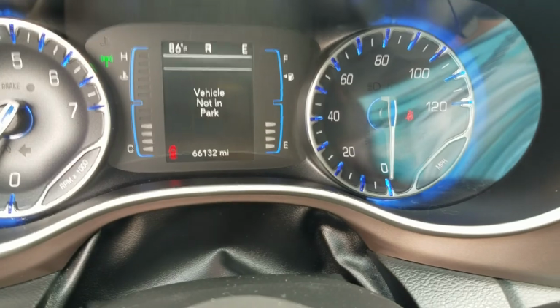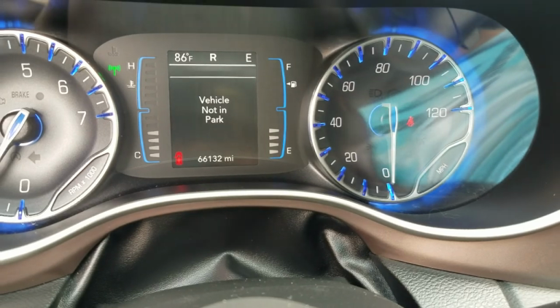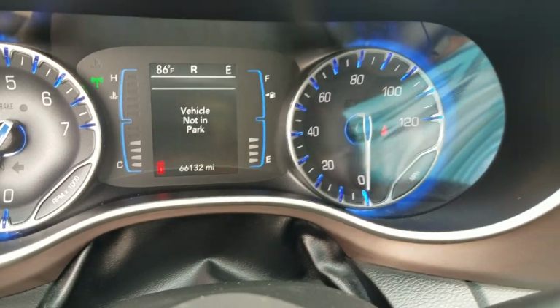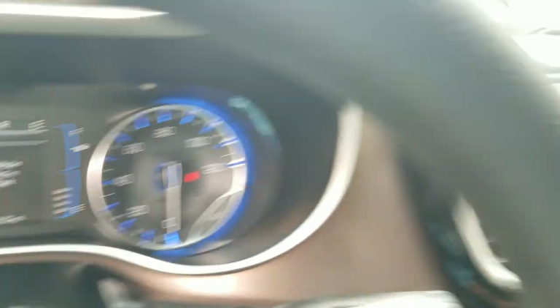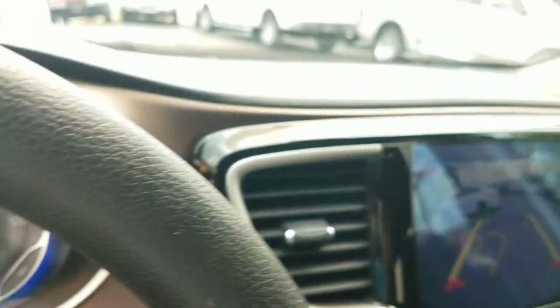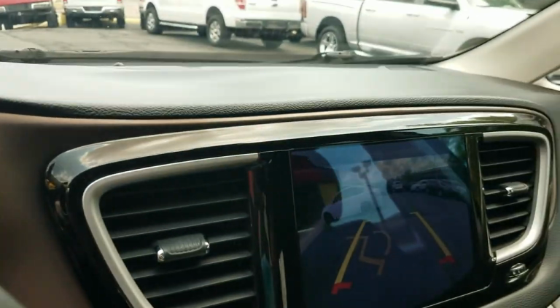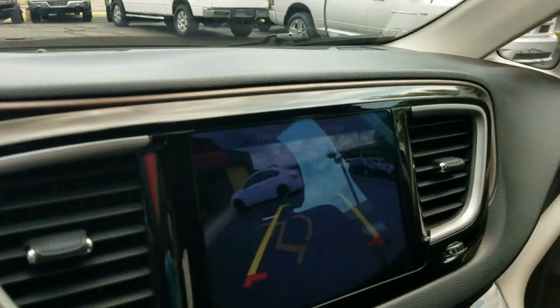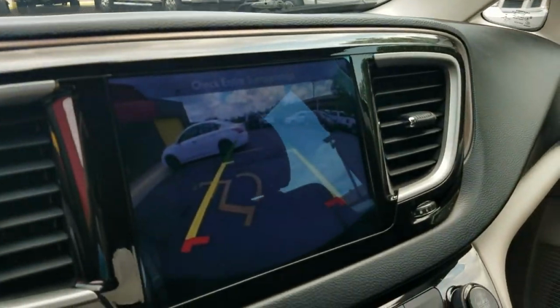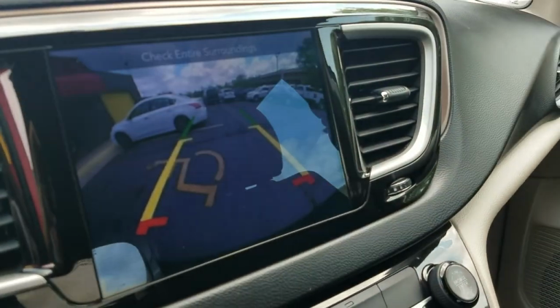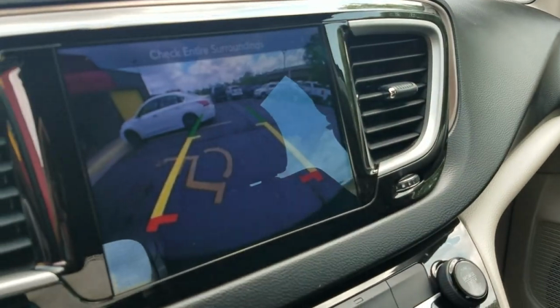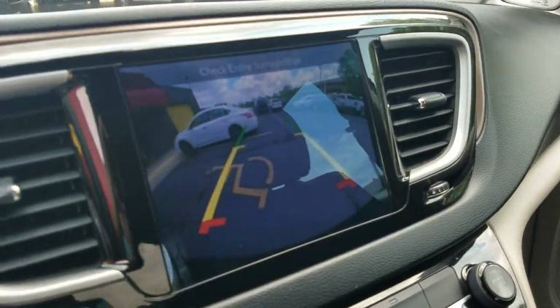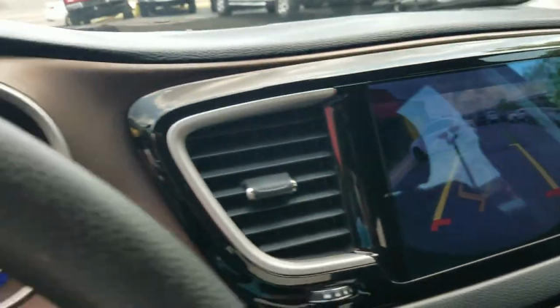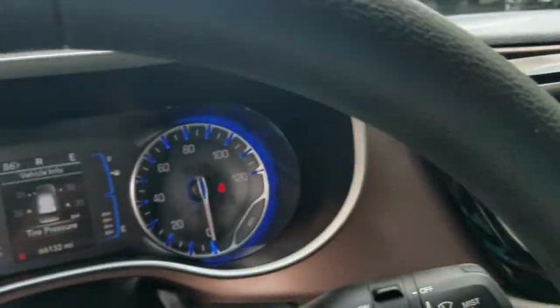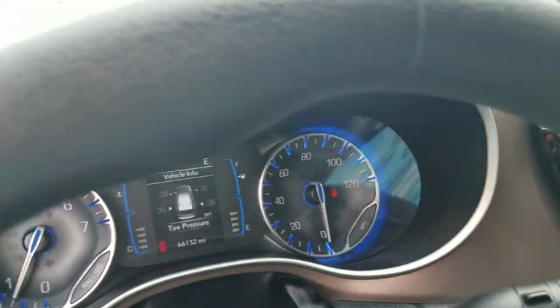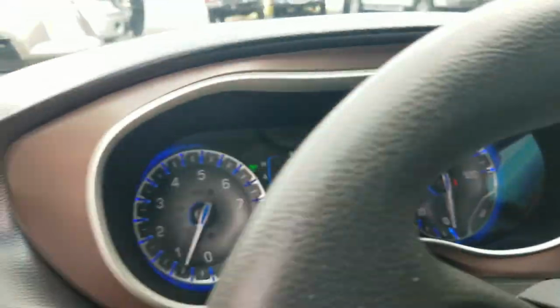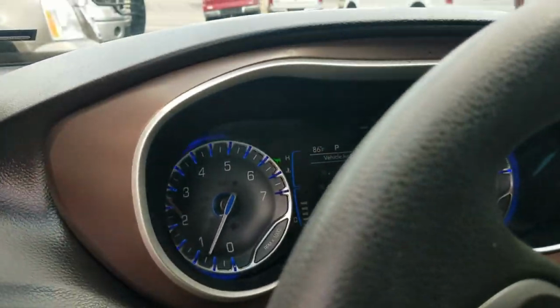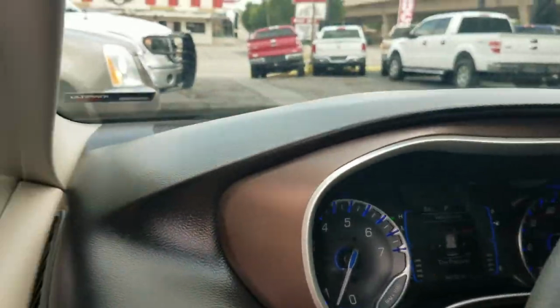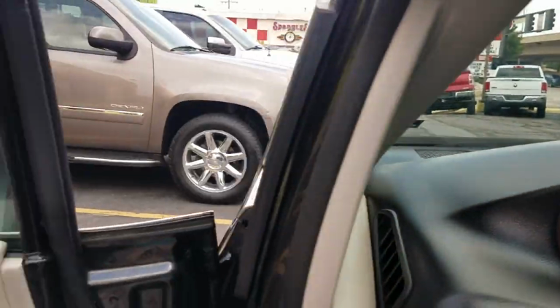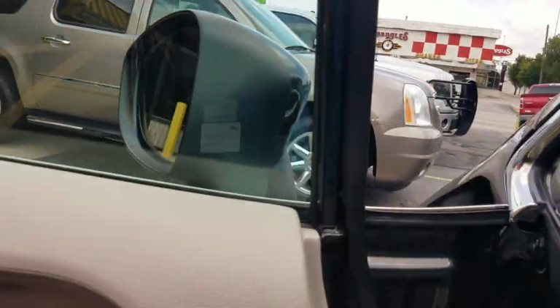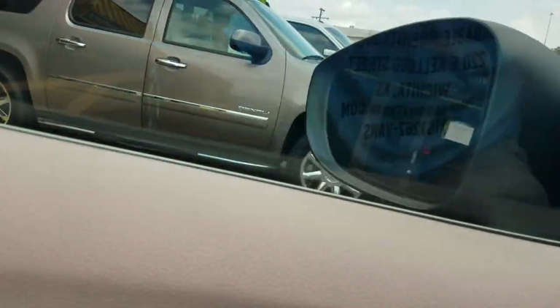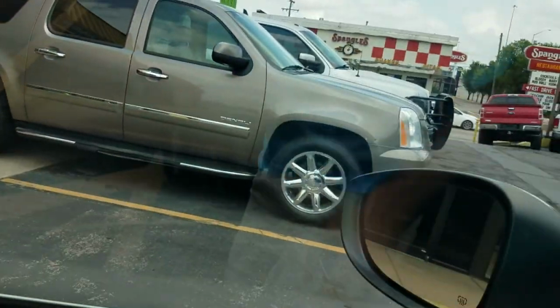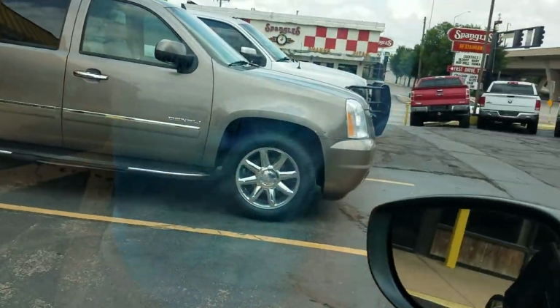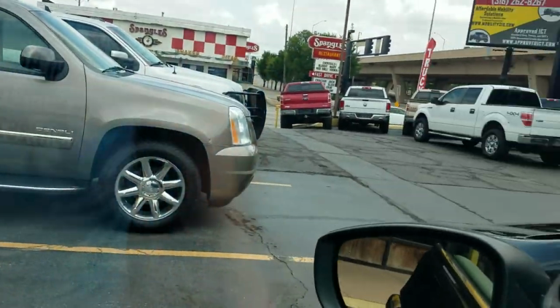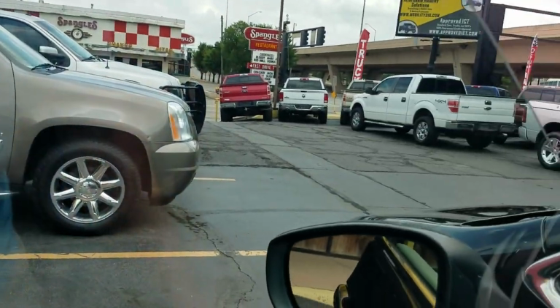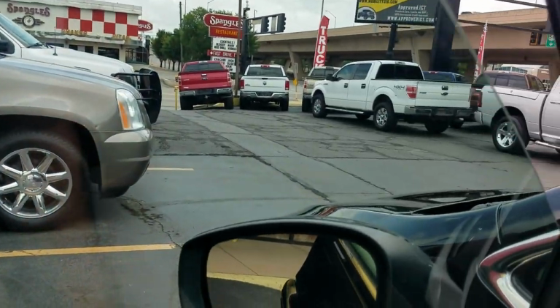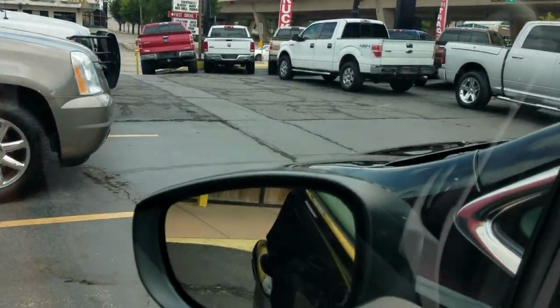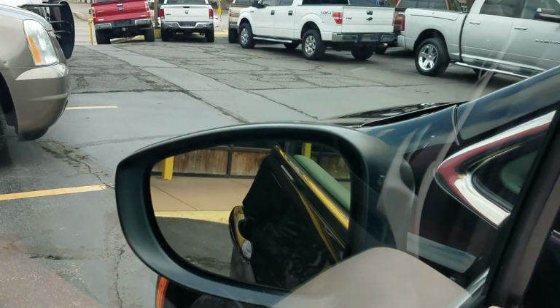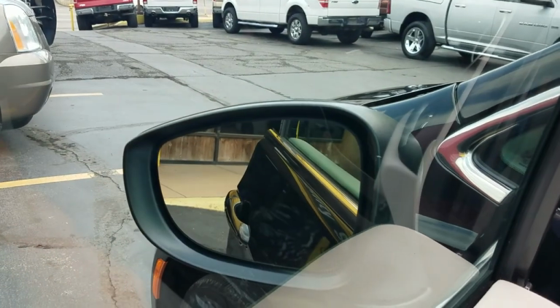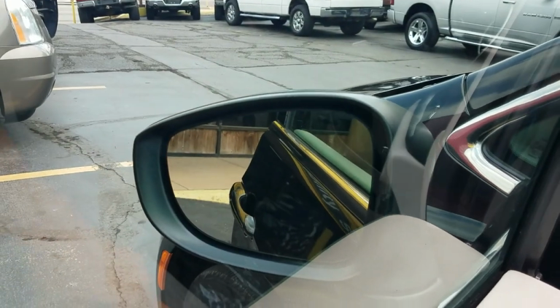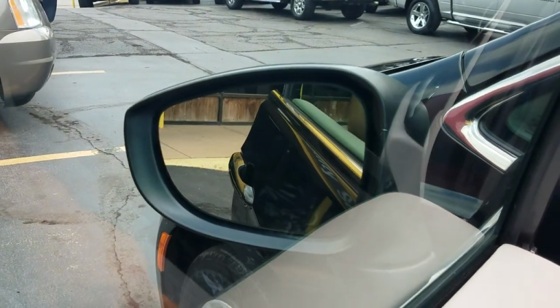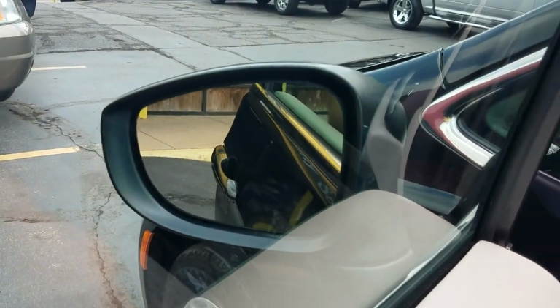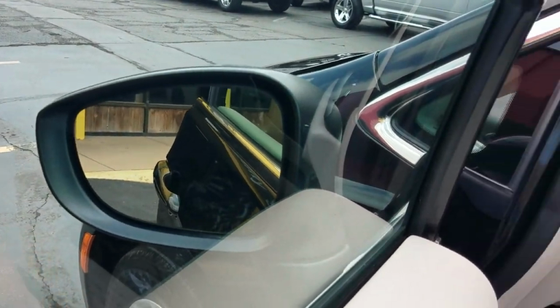You can see there are no check engine lights, no airbag lights, no ABS lights. Got the backup camera there. Before I pop the hood, we check the power windows, power locks, heat, air, cruise, and mirrors.